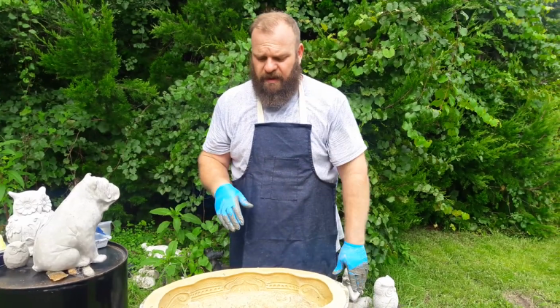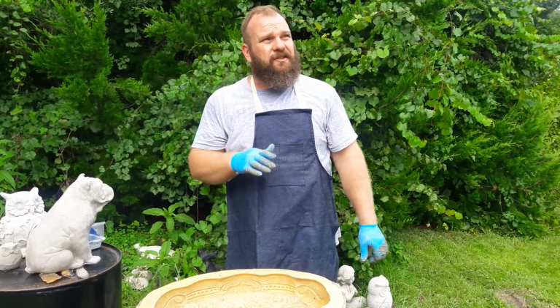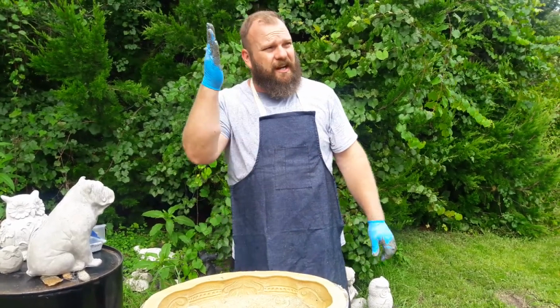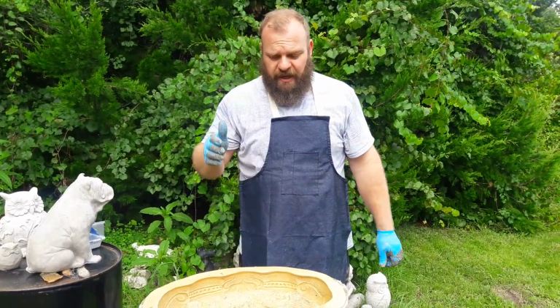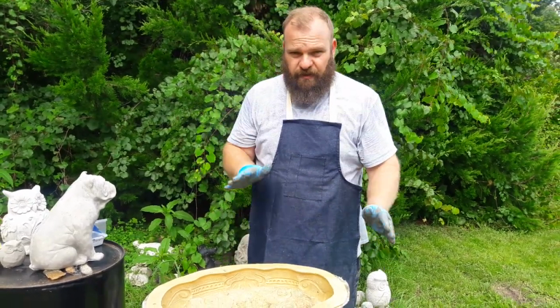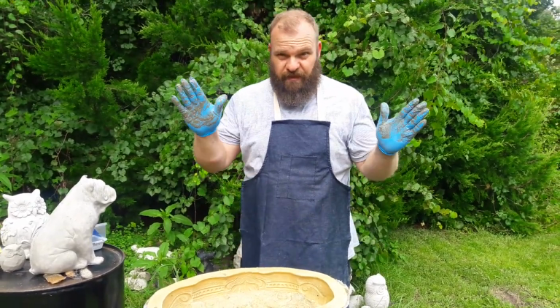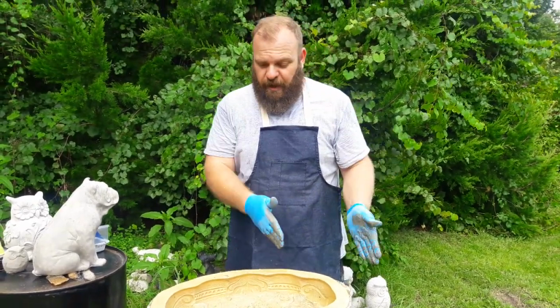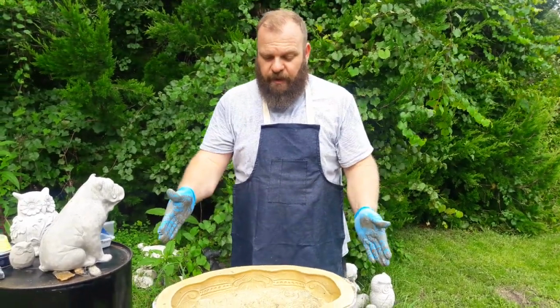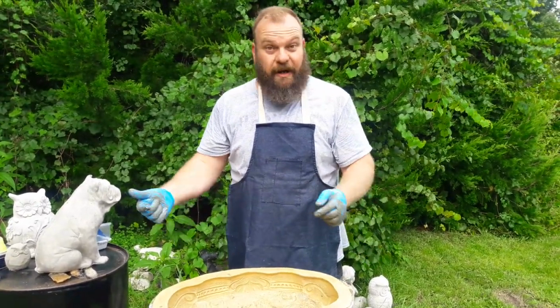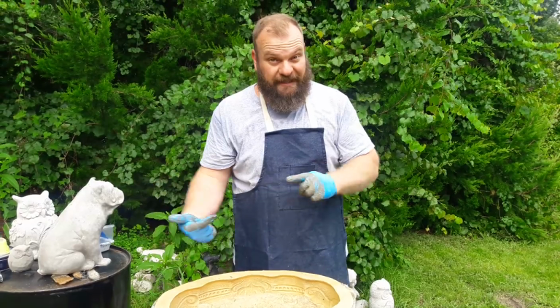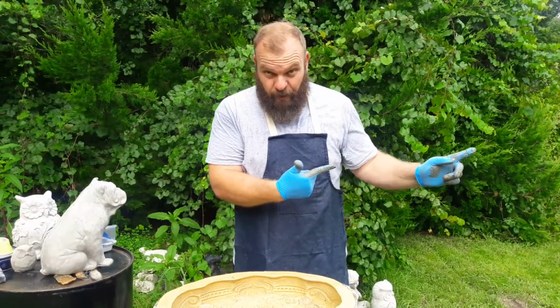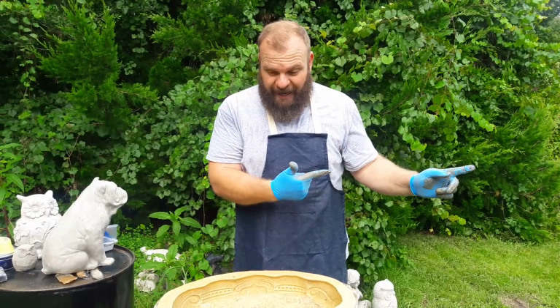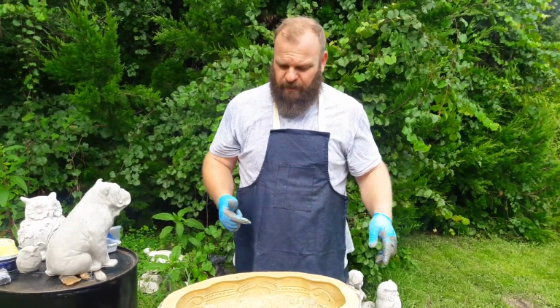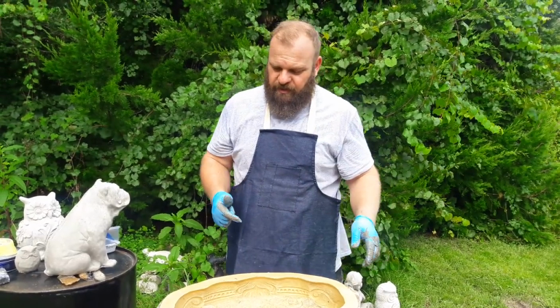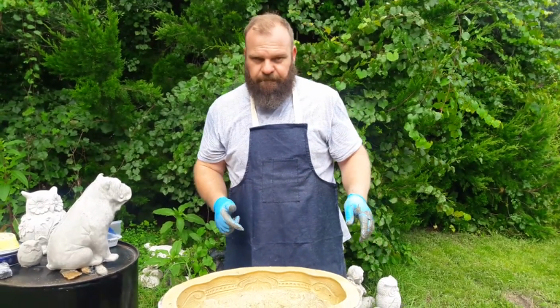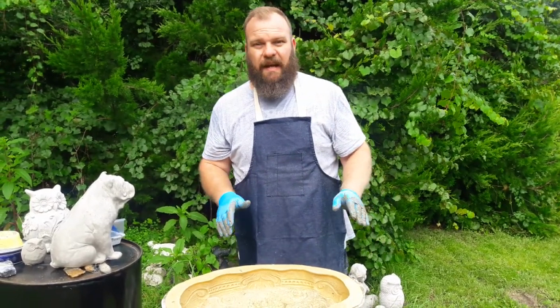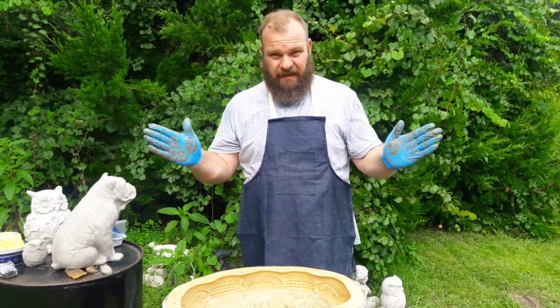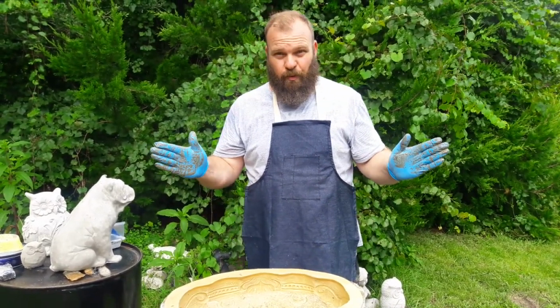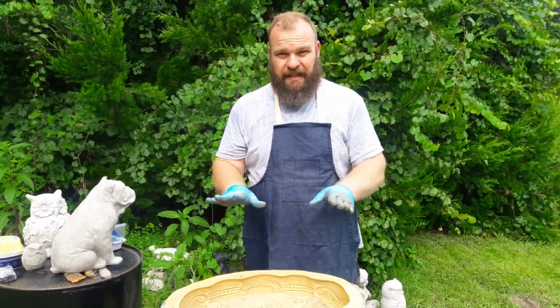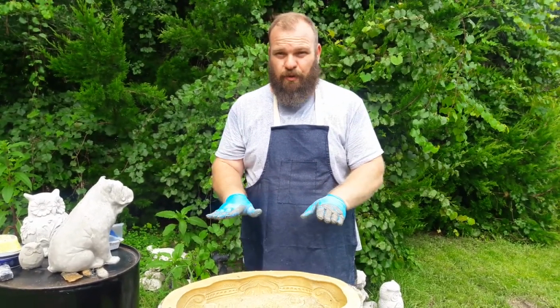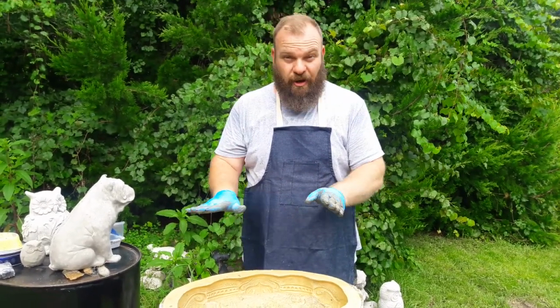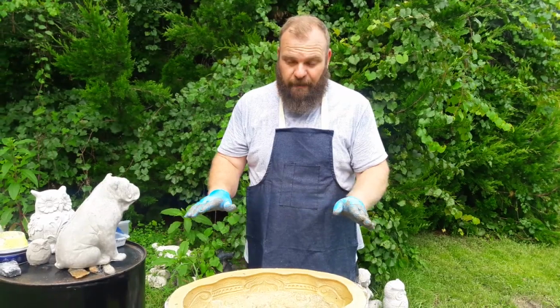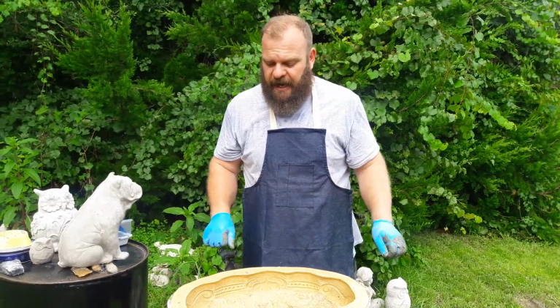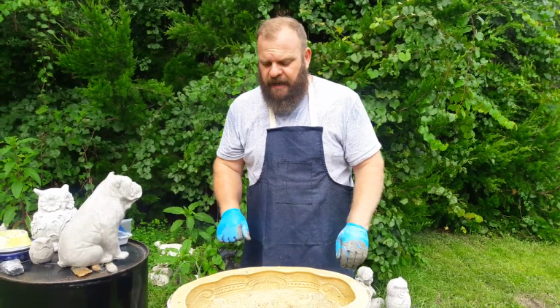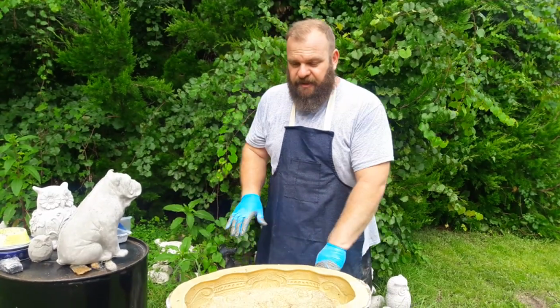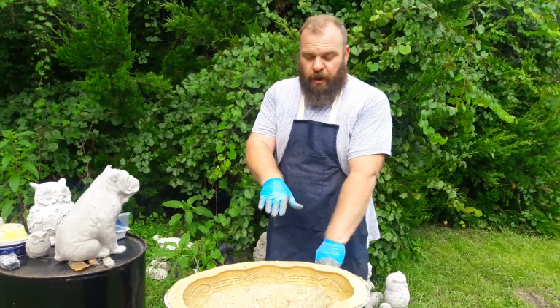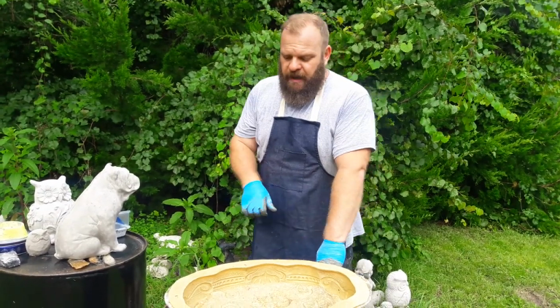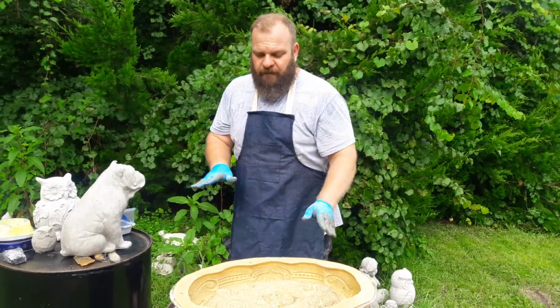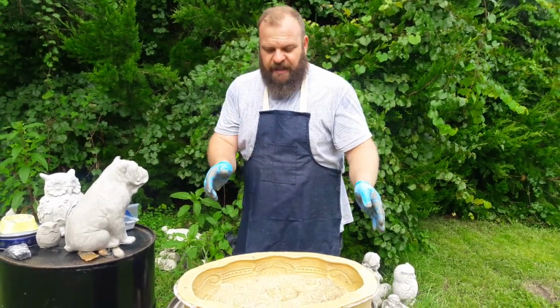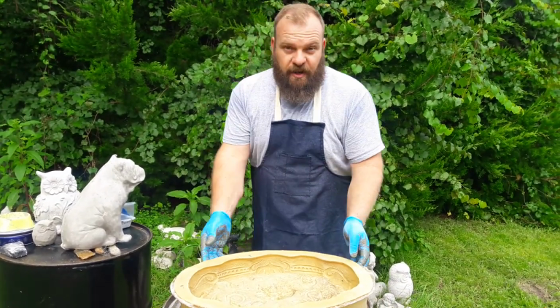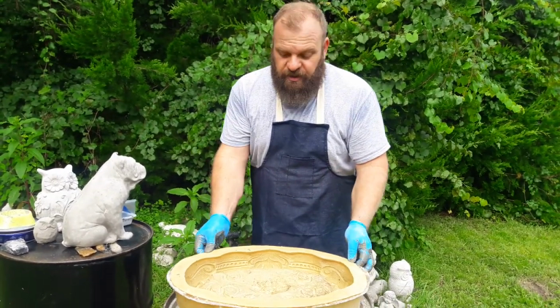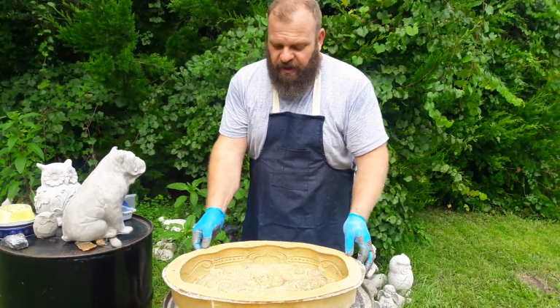The sun's not out direct, so just for this video I brought this mold out here — it will definitely be going right back in when this video is done. You know the rule: latex molds, you do not leave them outside. Sun will hurt them, but for the sake of this video it's easy to see out here.